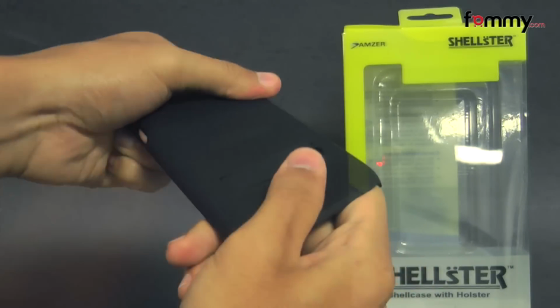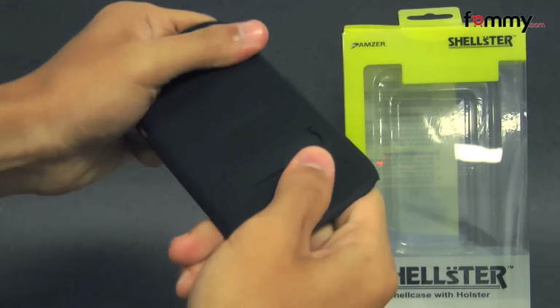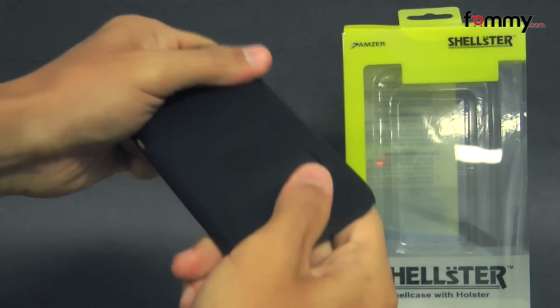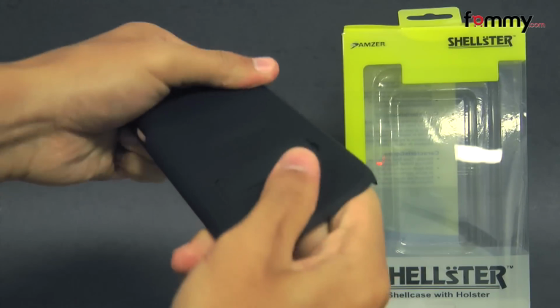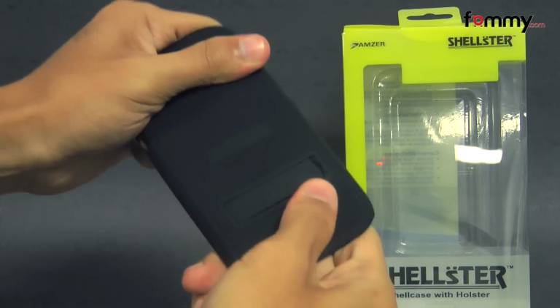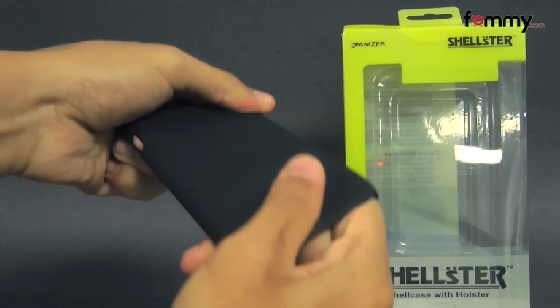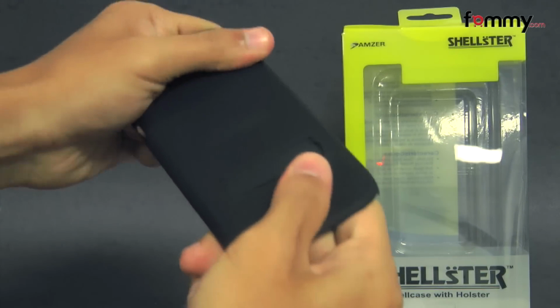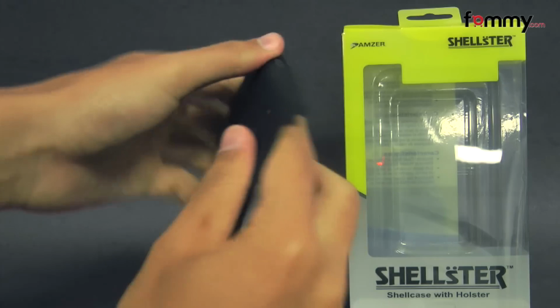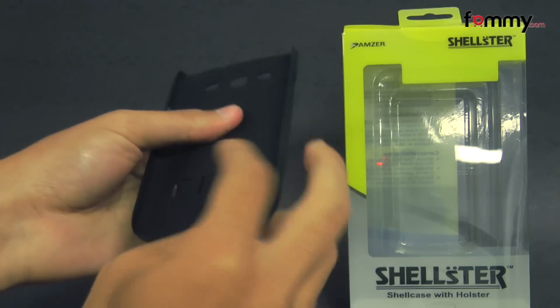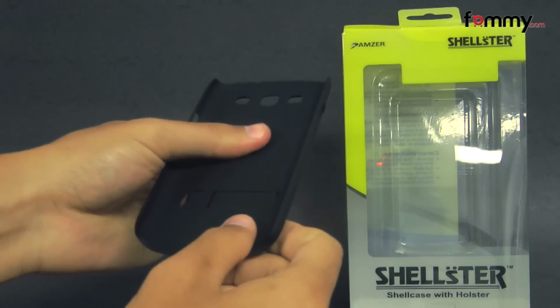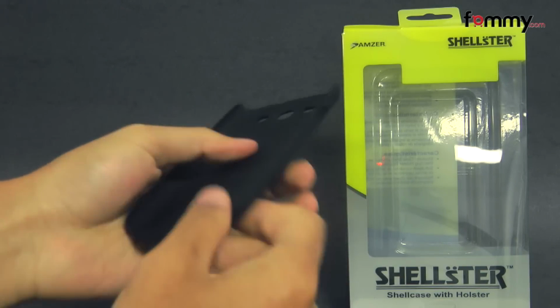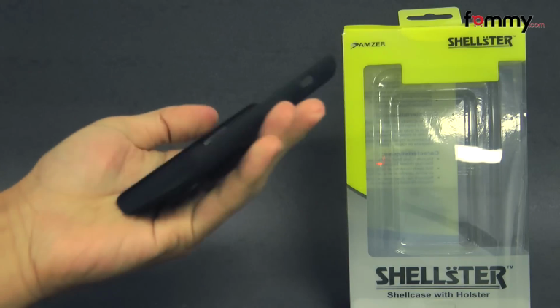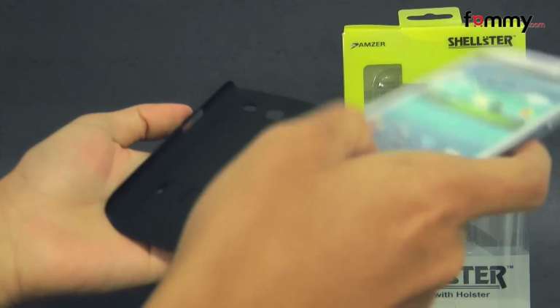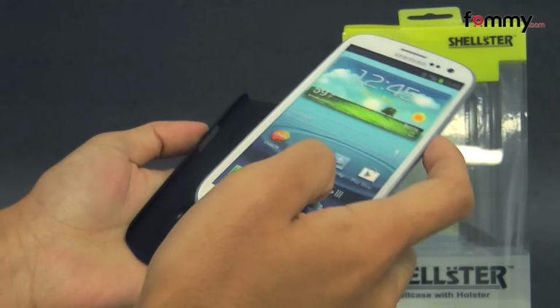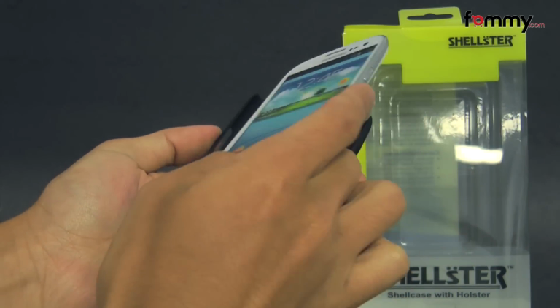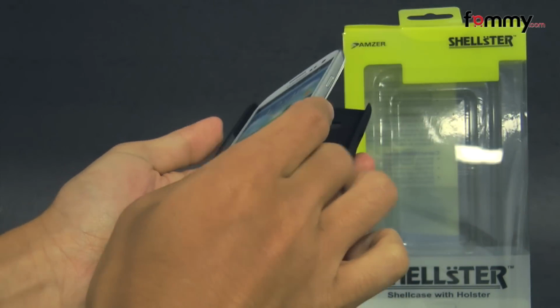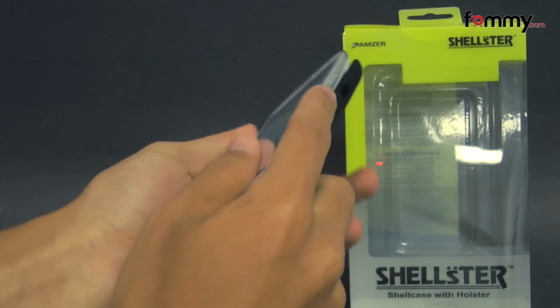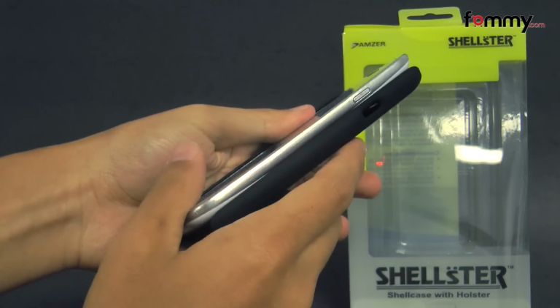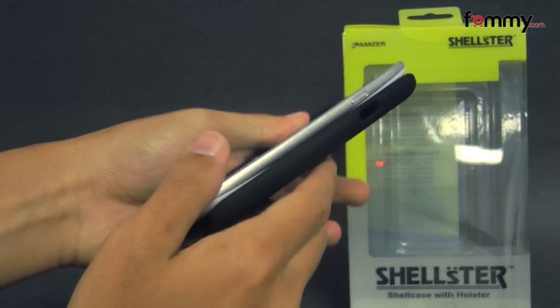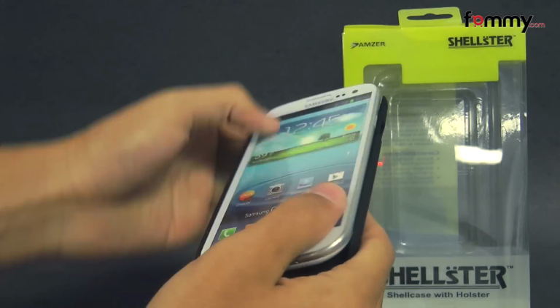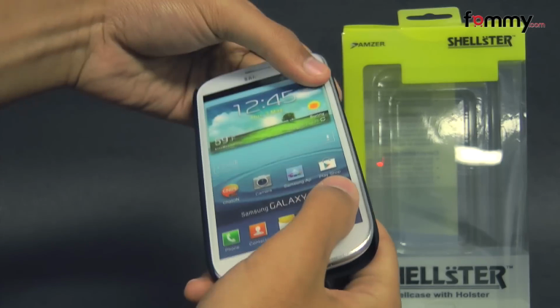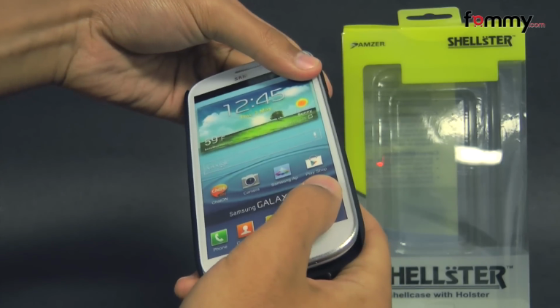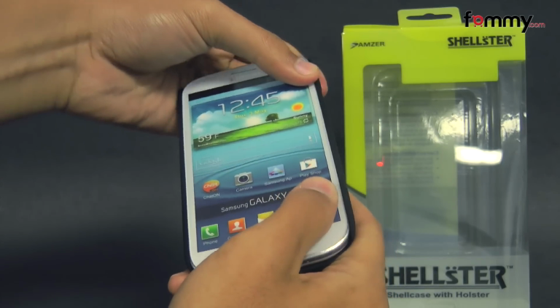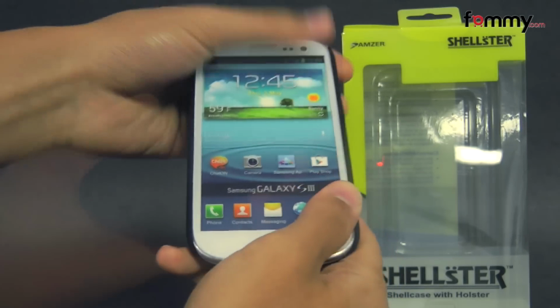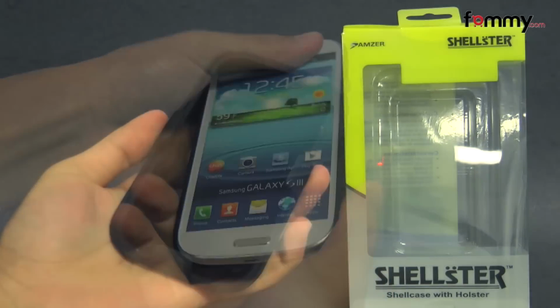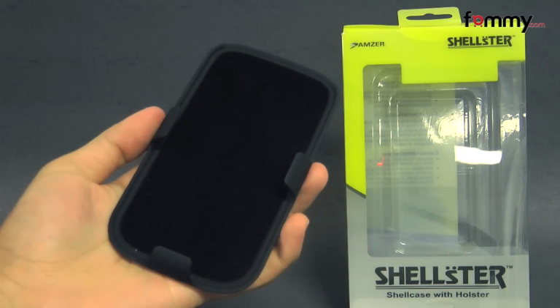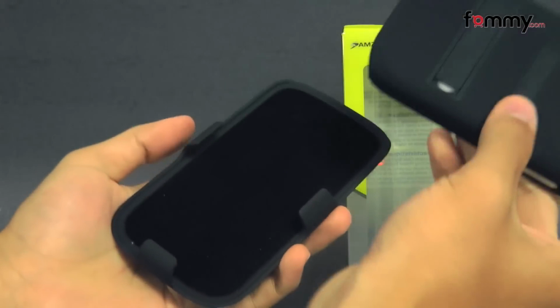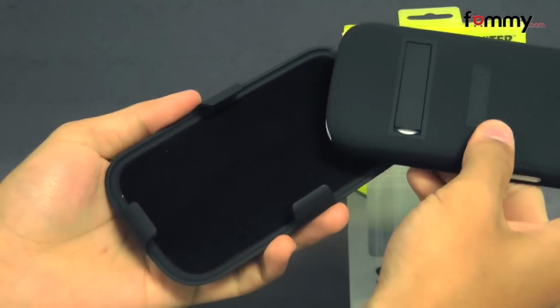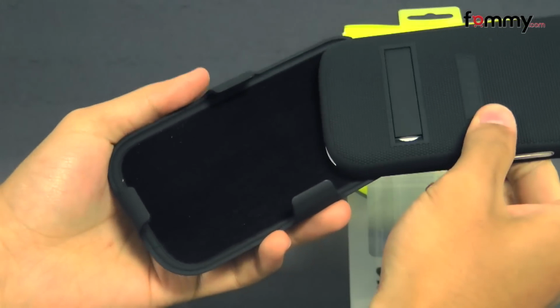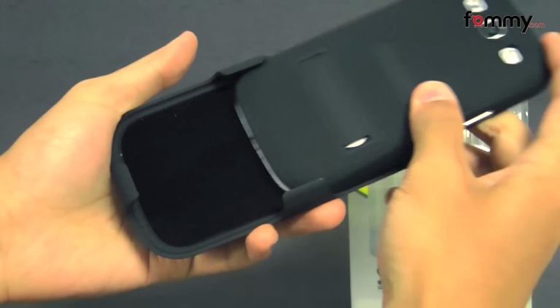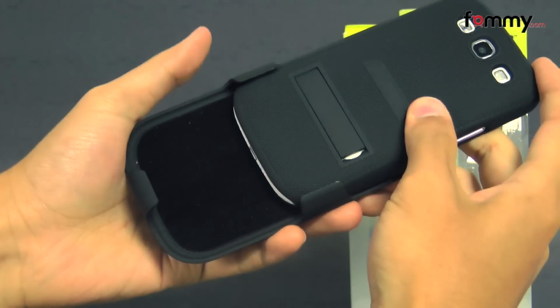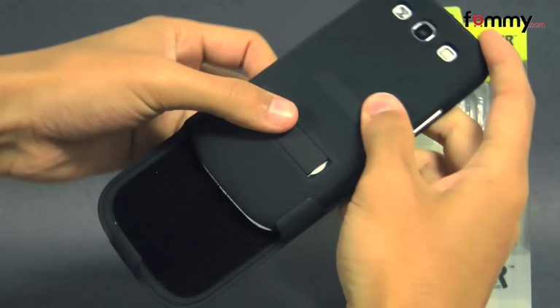The case feels really tough and sturdy, and it's pretty simple to use. Just take your device, line it up with the sides first, and snap it in. And for extra protection, you also have the option of placing it into the holster.